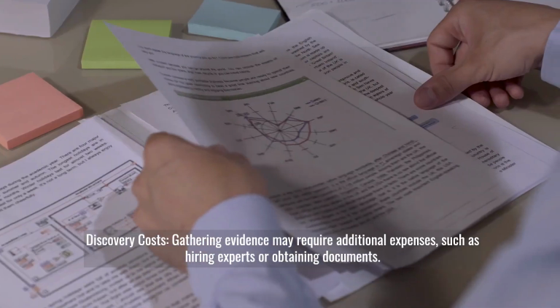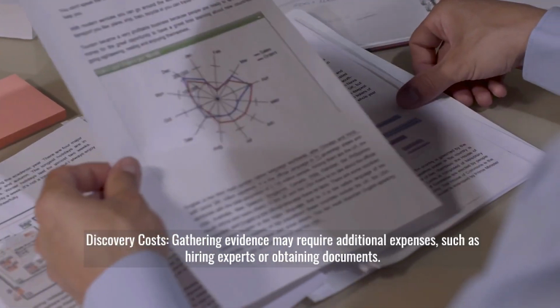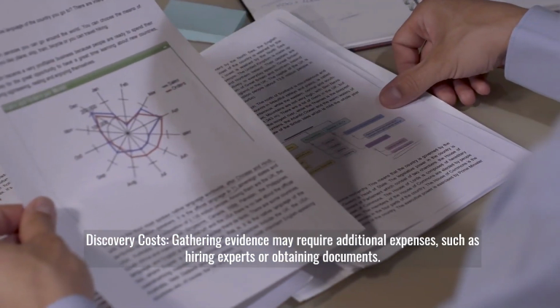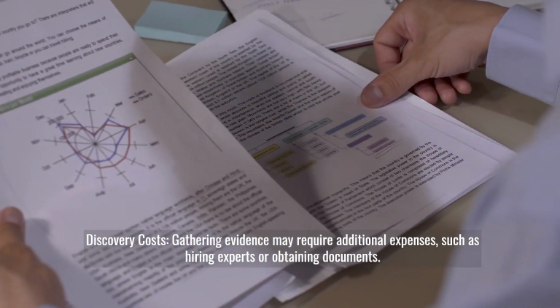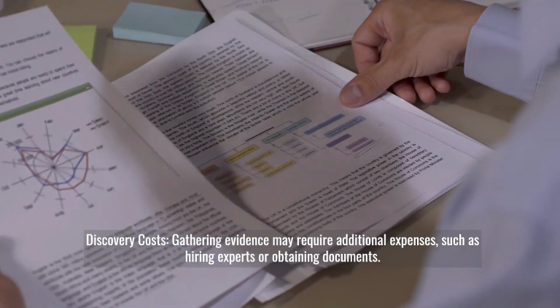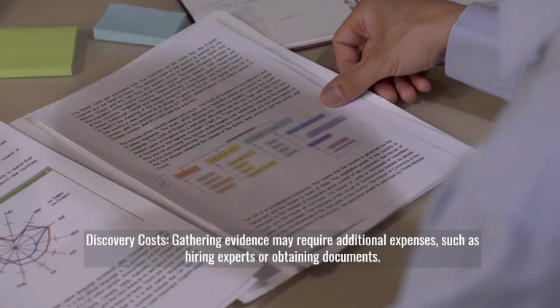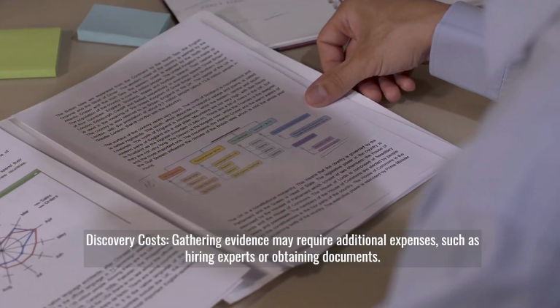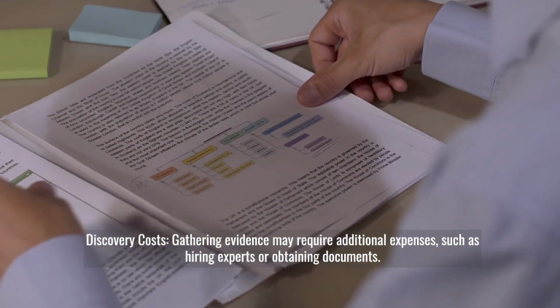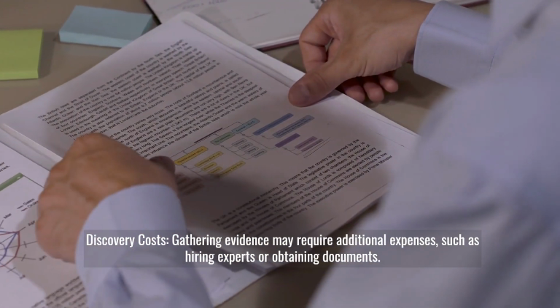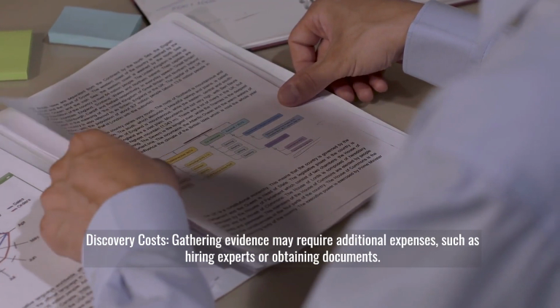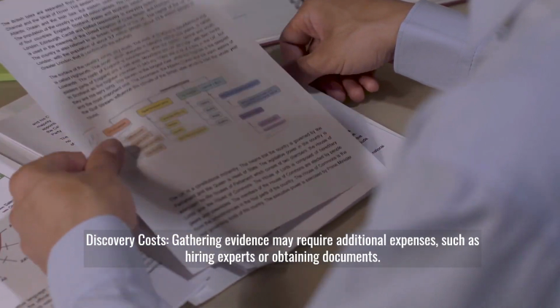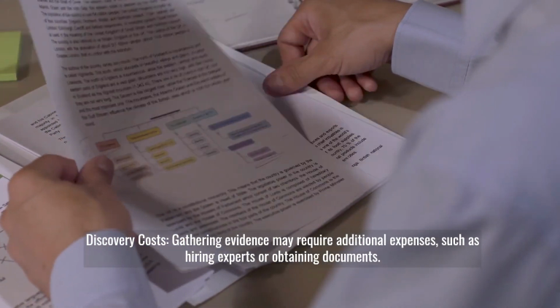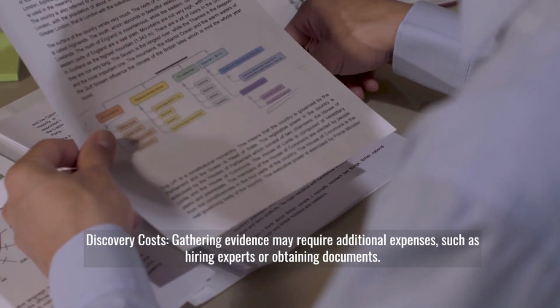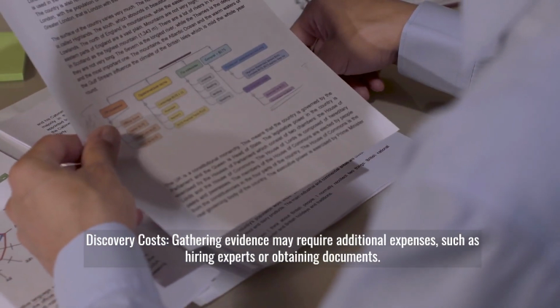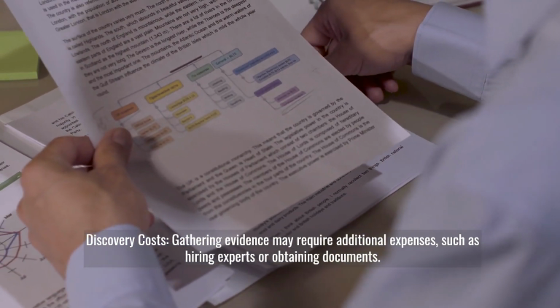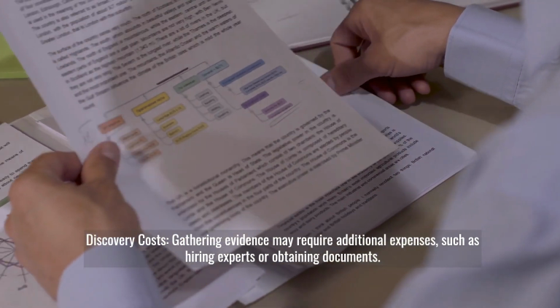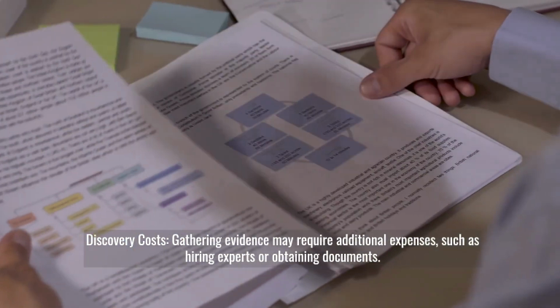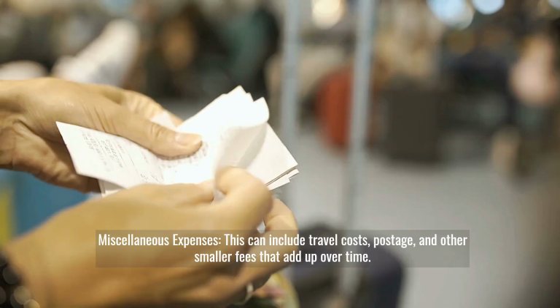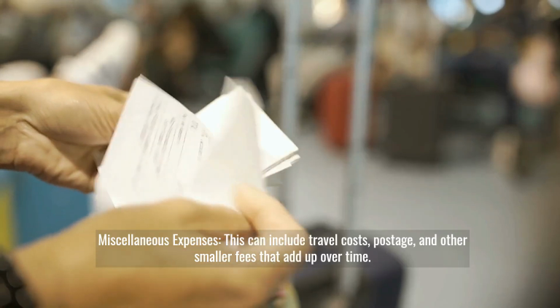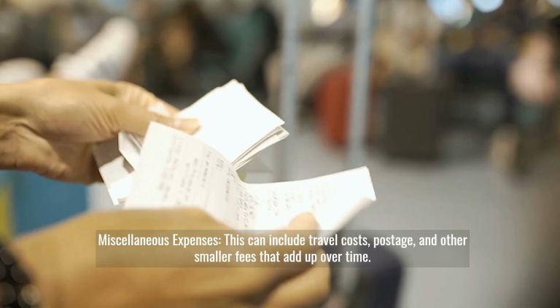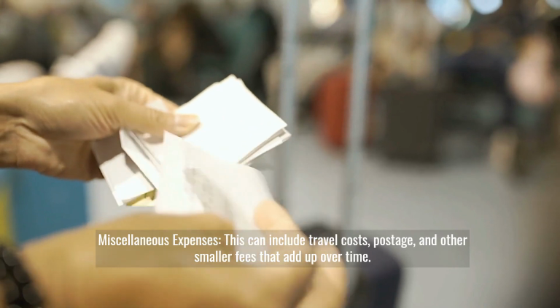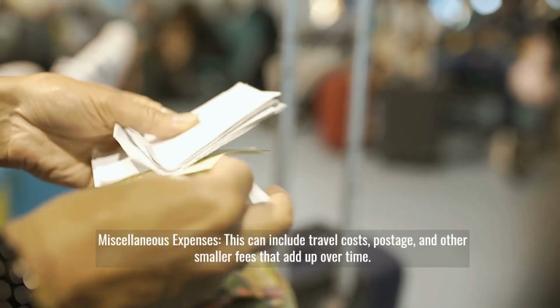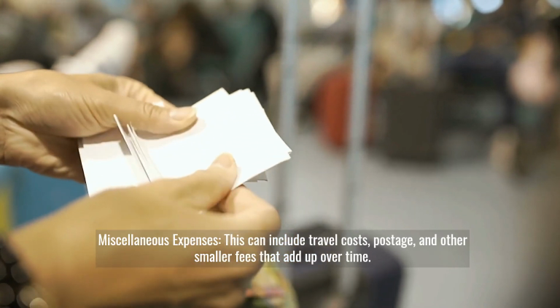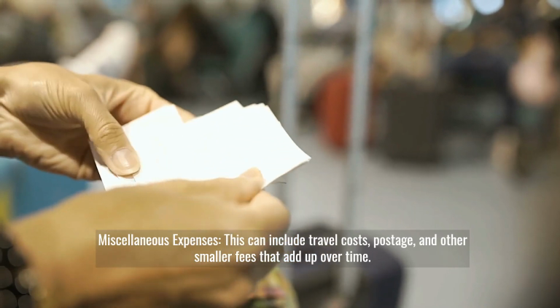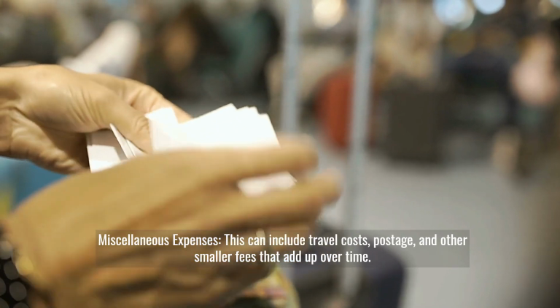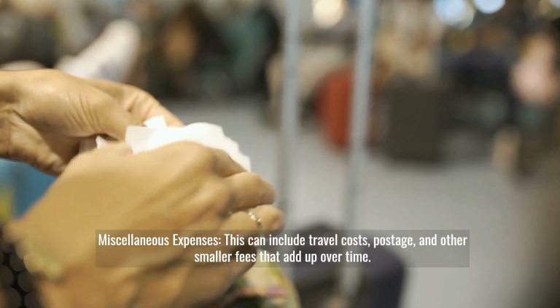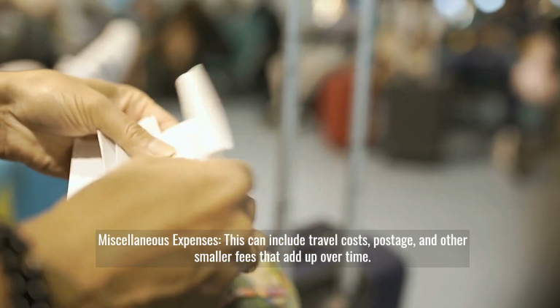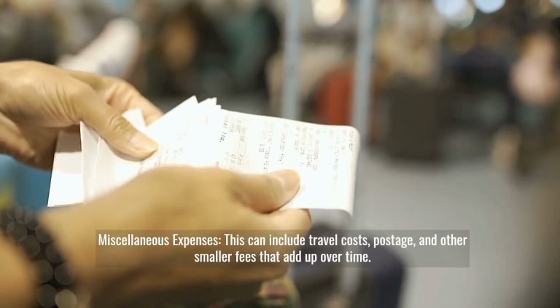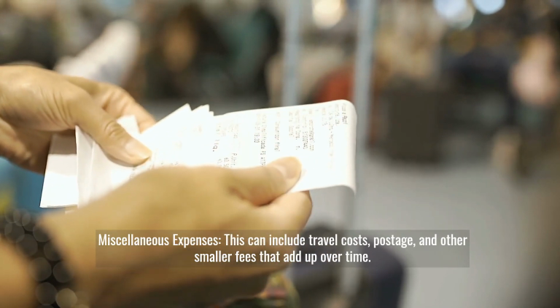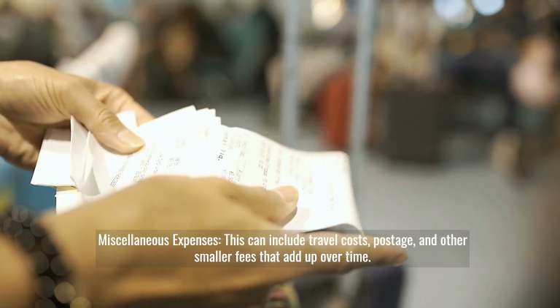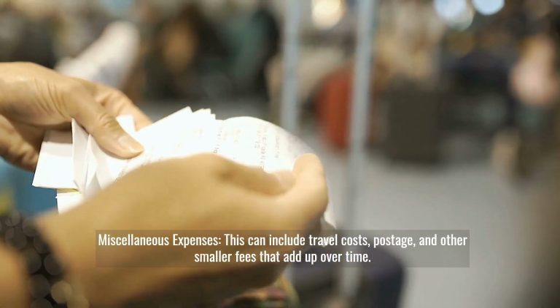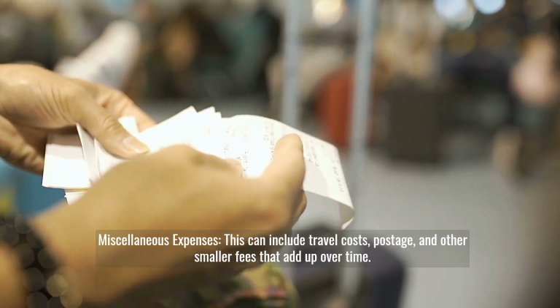Discovery costs: gathering evidence may require additional expenses, such as hiring experts or obtaining documents. Miscellaneous expenses can include travel costs, postage, and other smaller fees that add up over time.